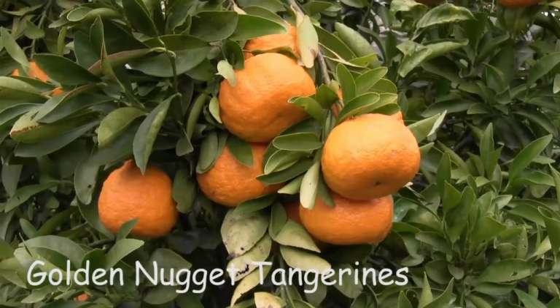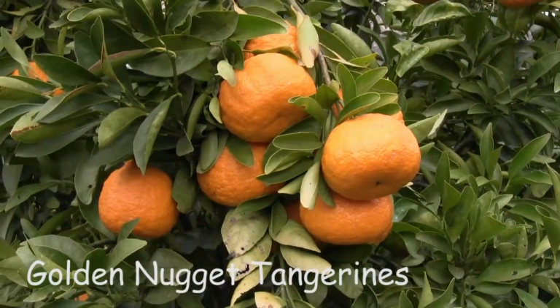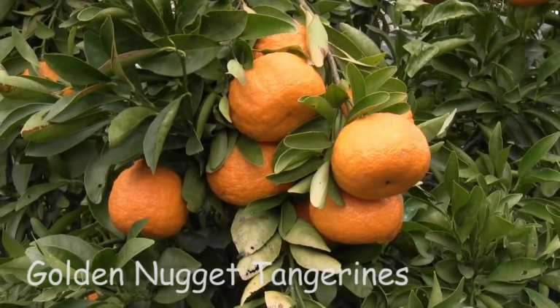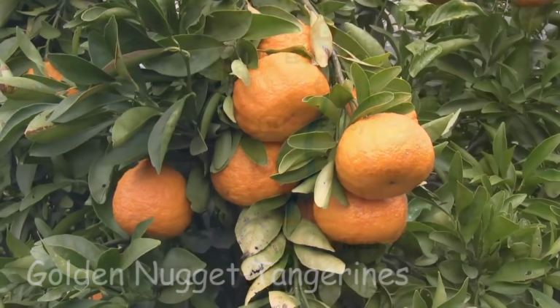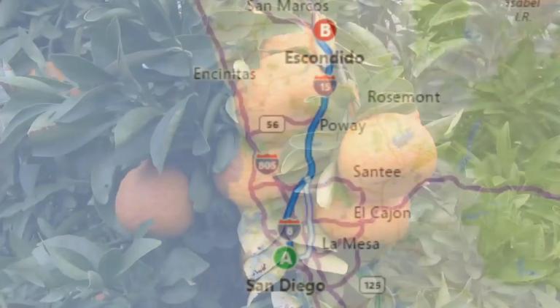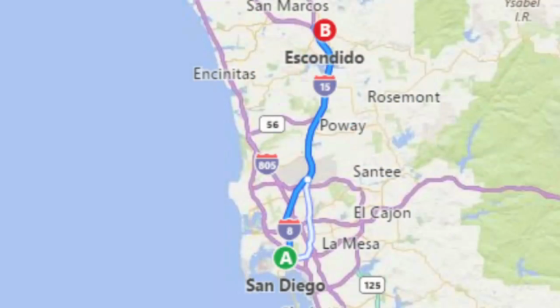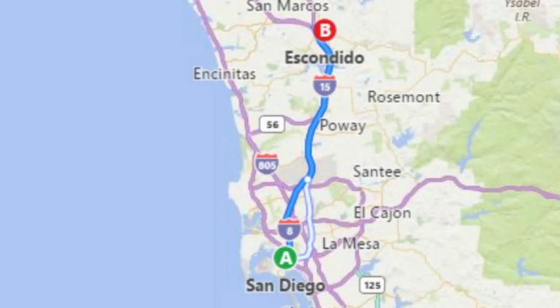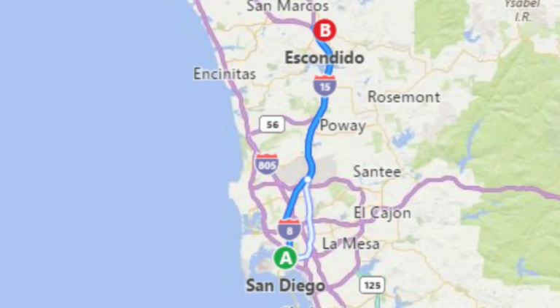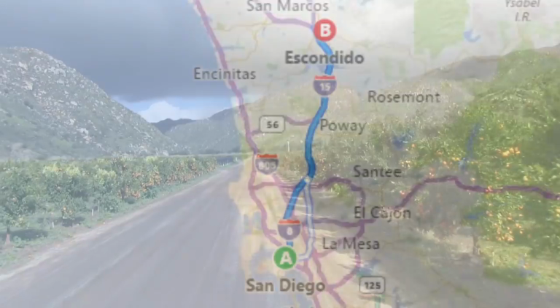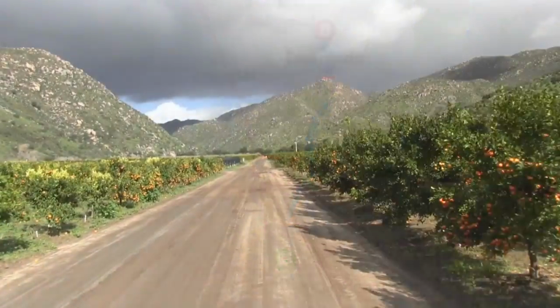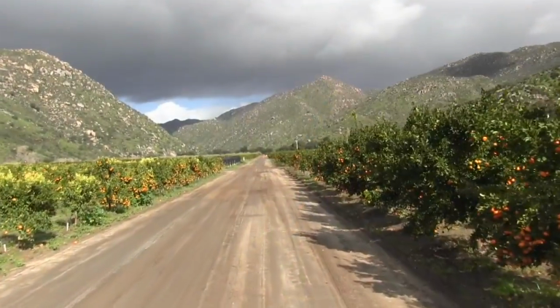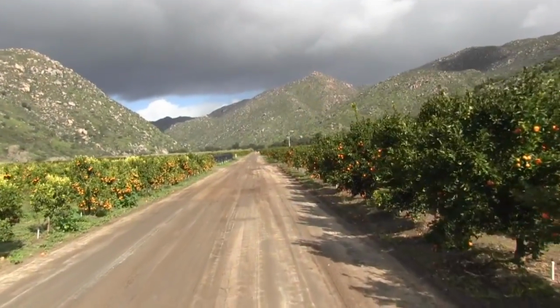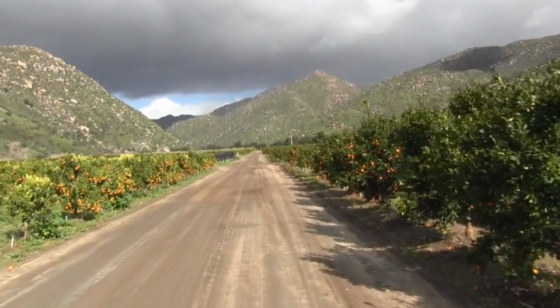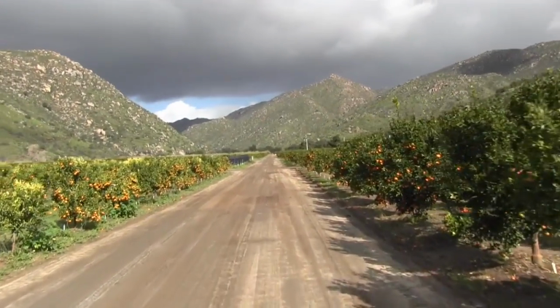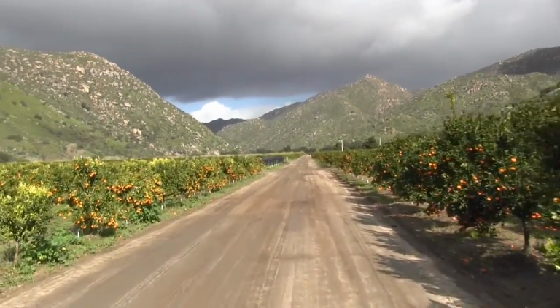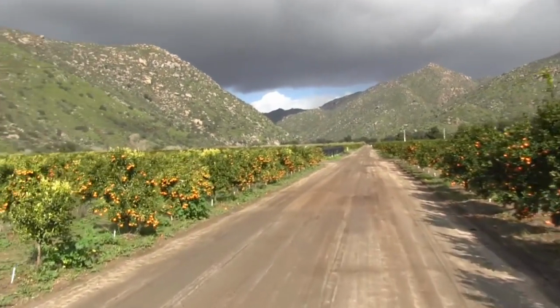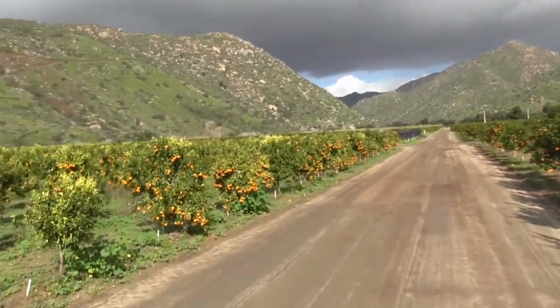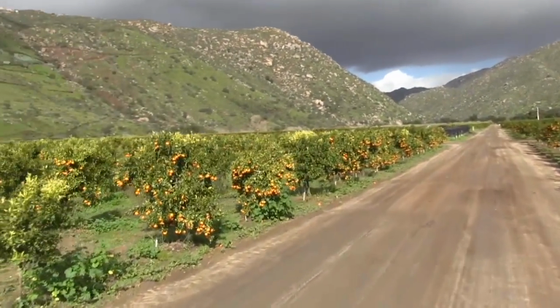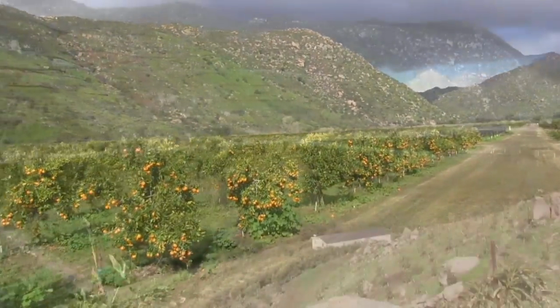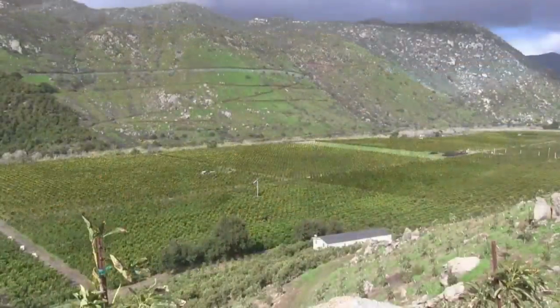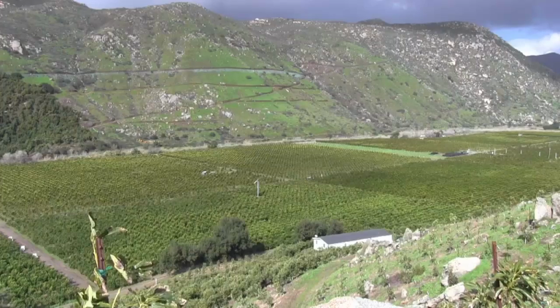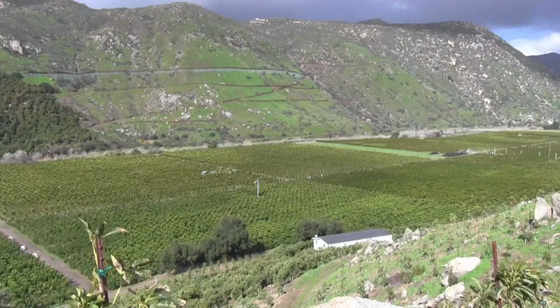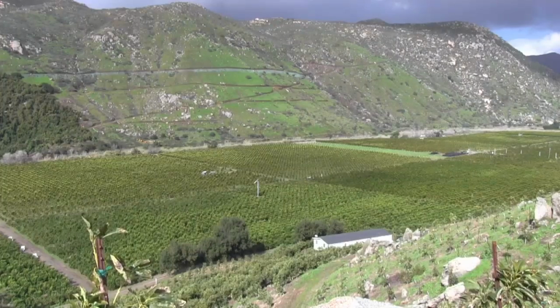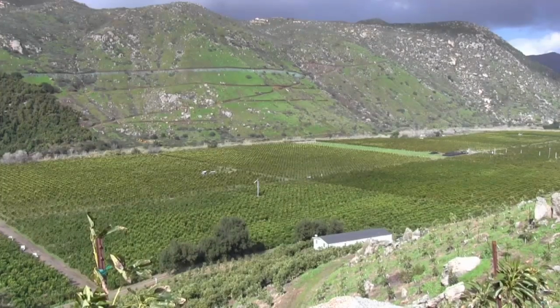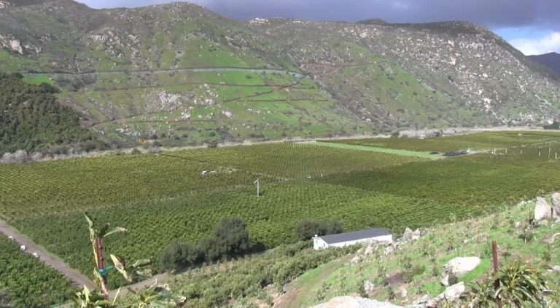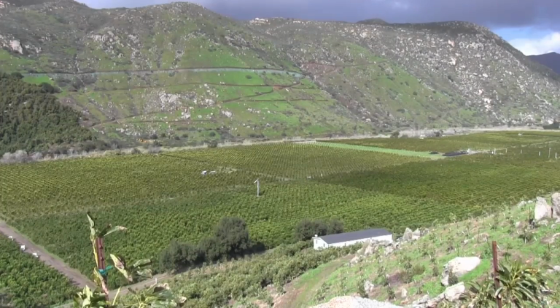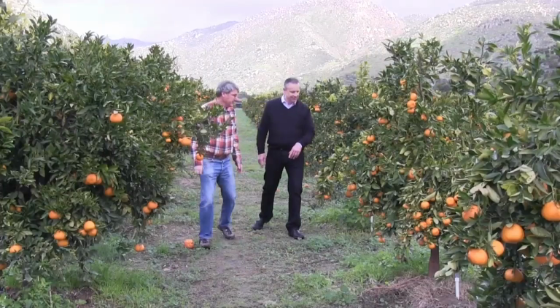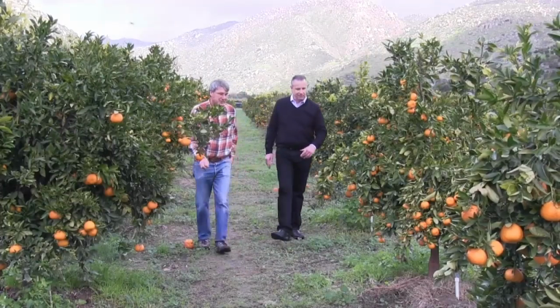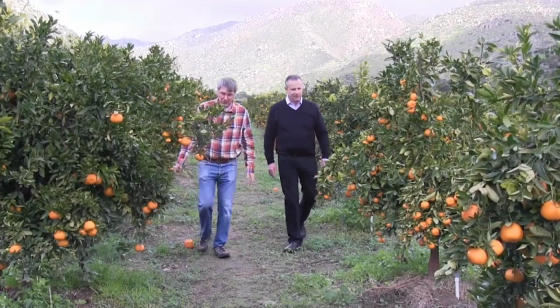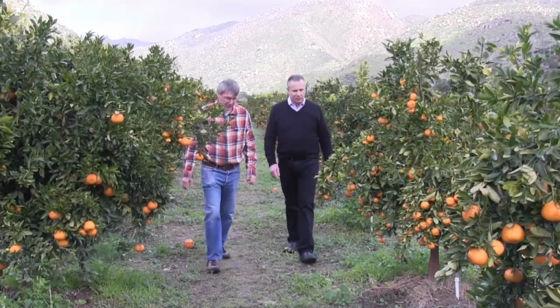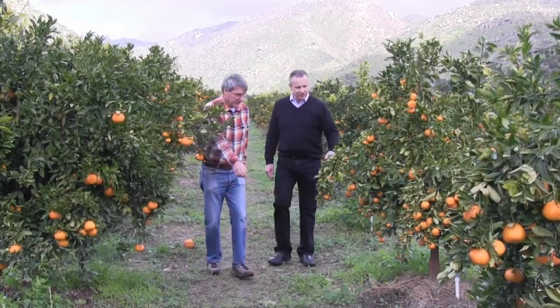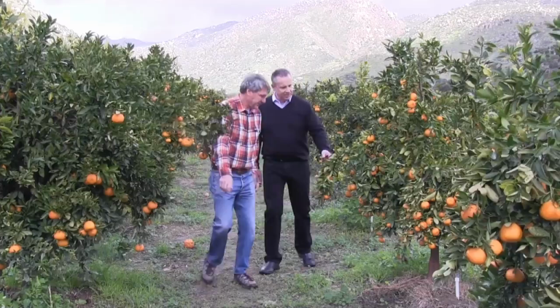This month we take you to Escondido, California, 30 miles northeast of San Diego. This is Rockwood Ranch at Rancho Guajito, where farmers Al and Hank are growing golden nugget tangerines just for you.